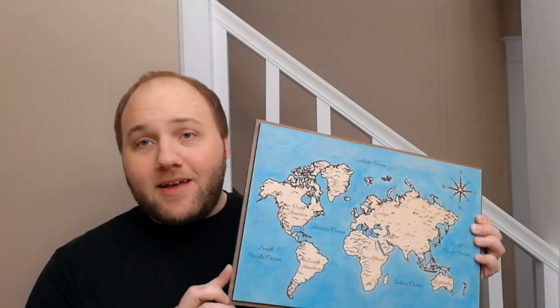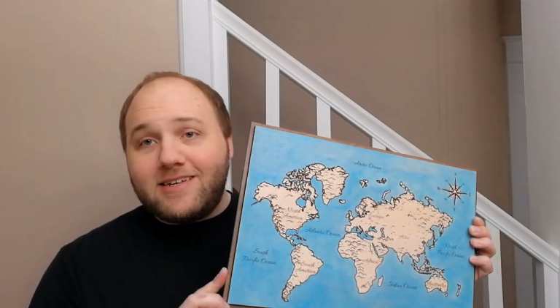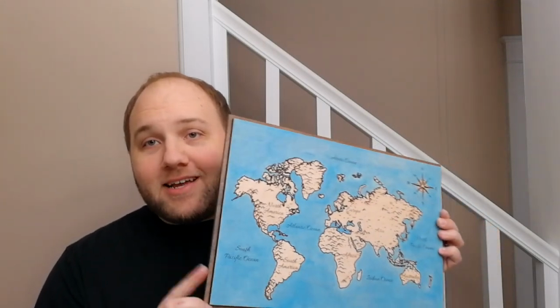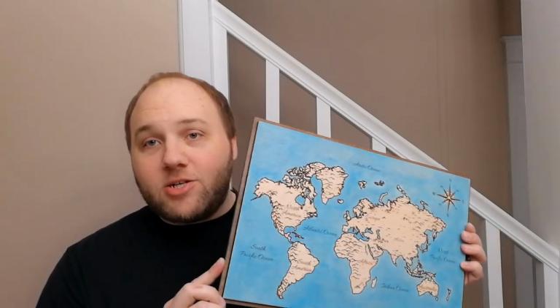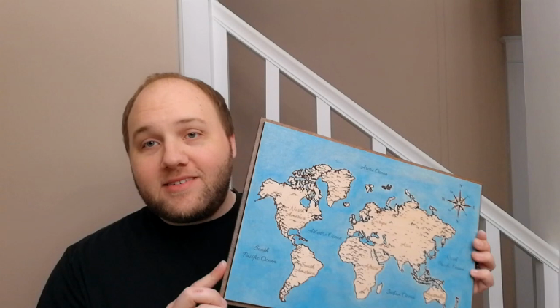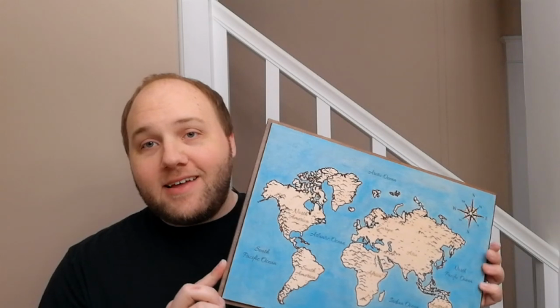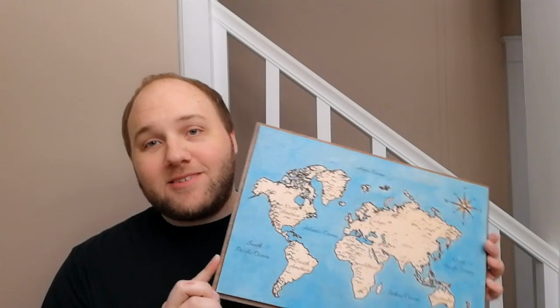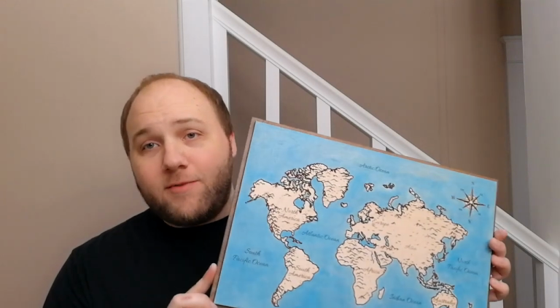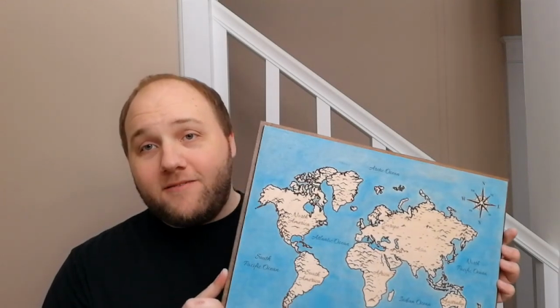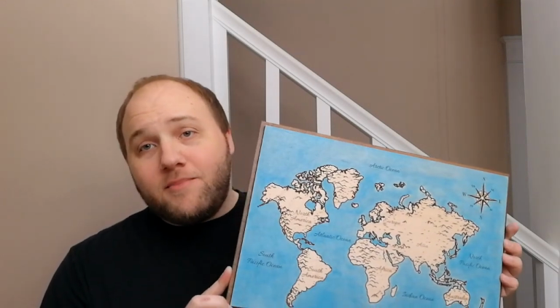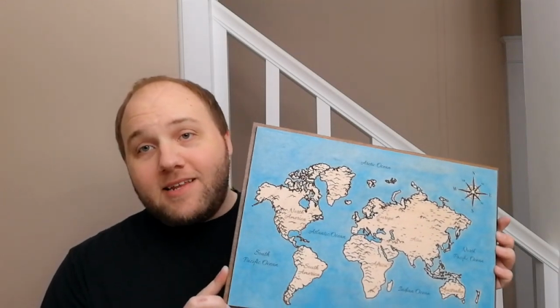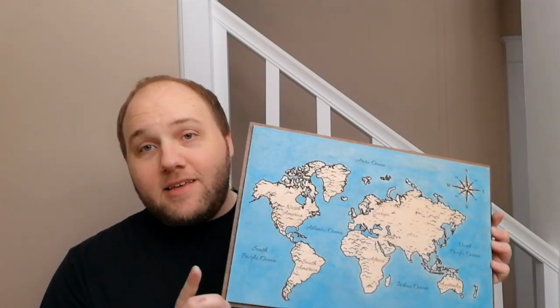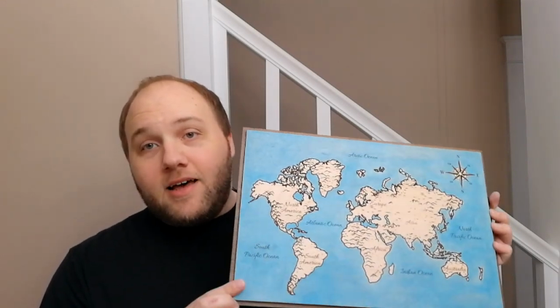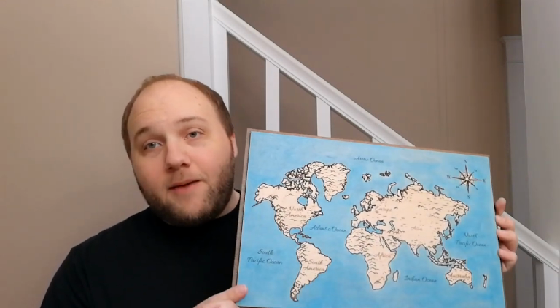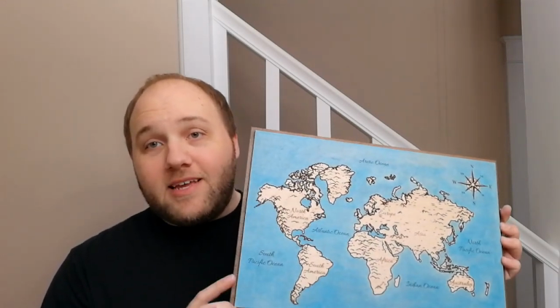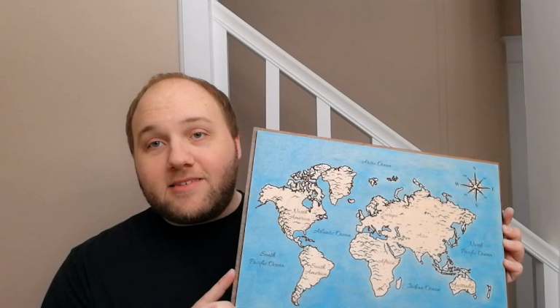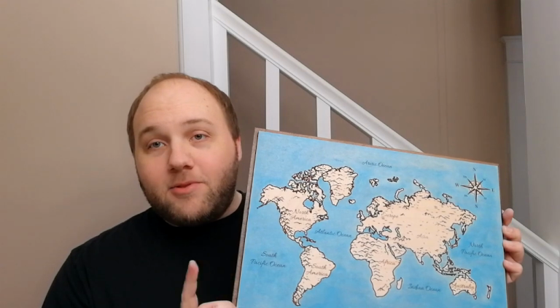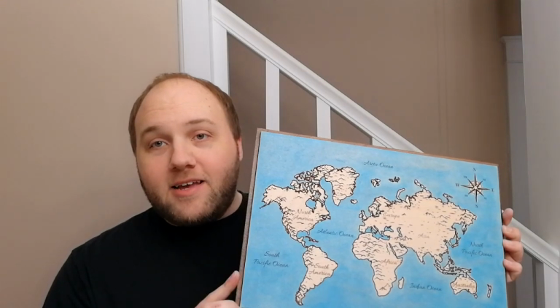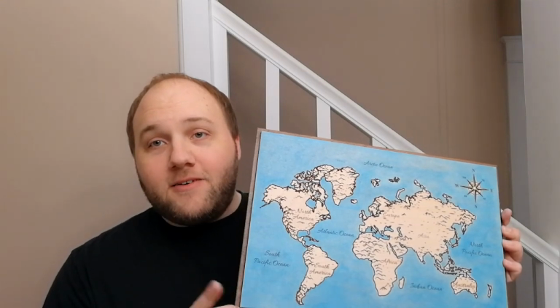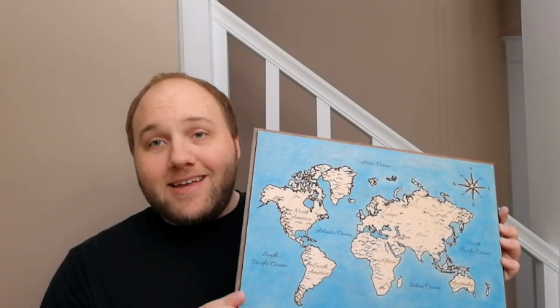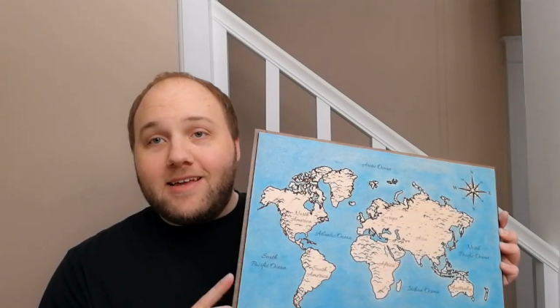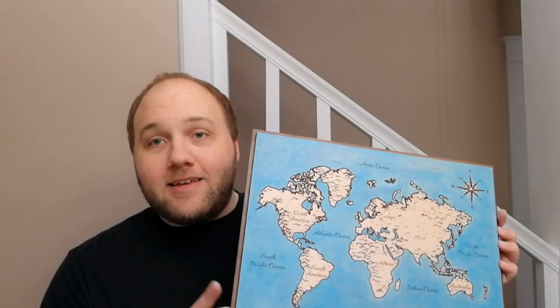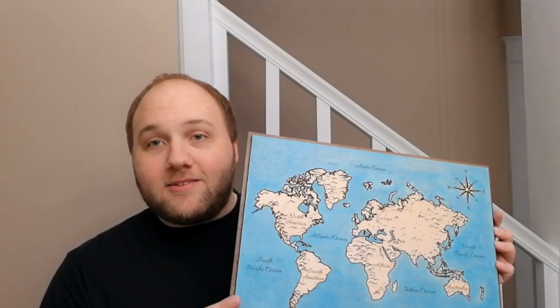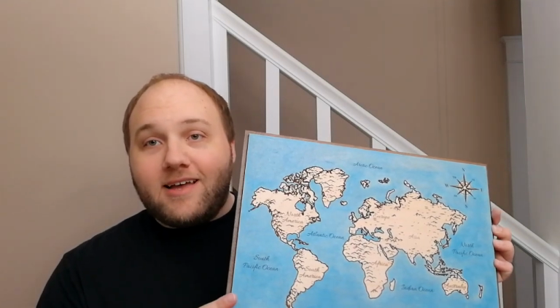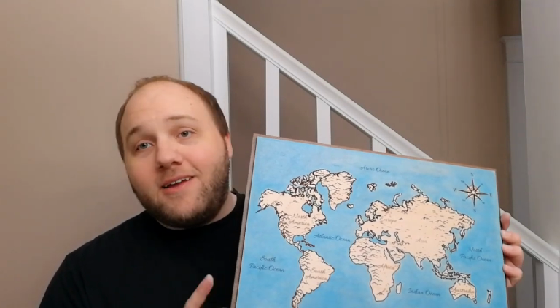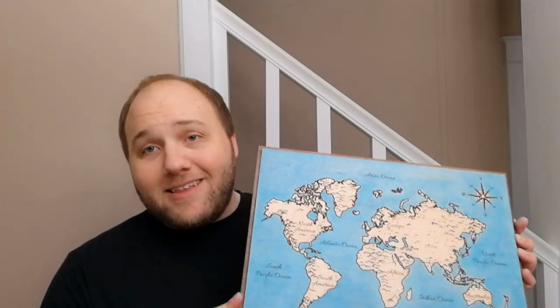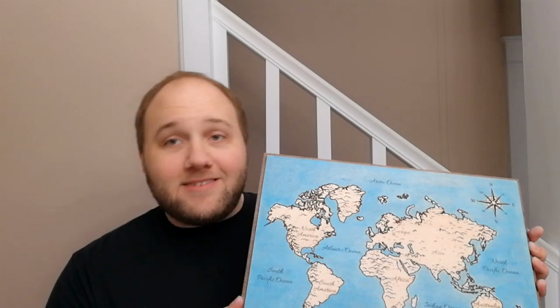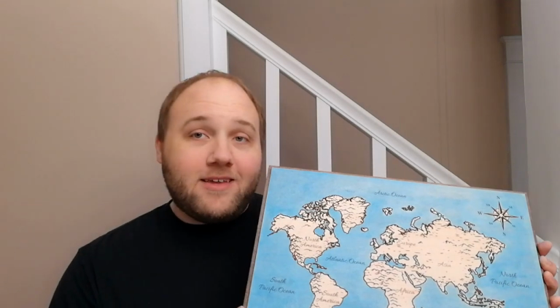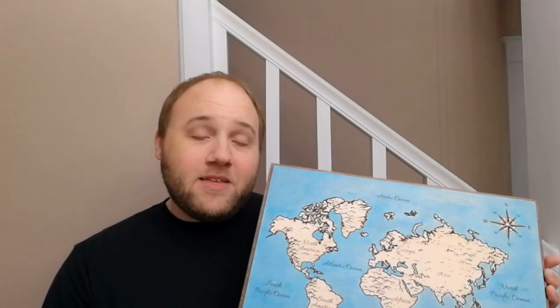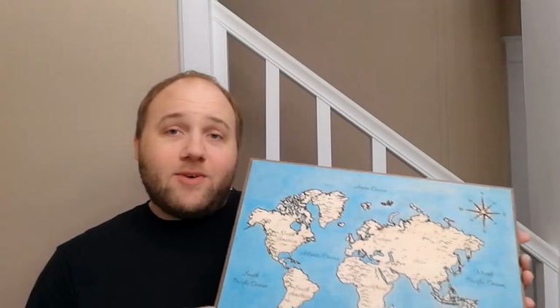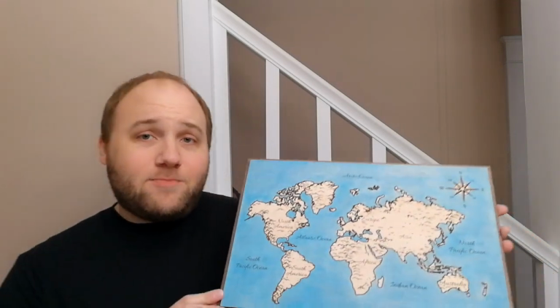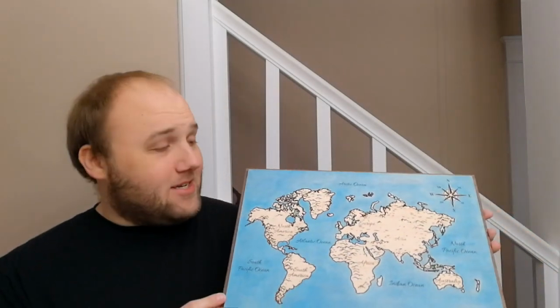I didn't actually show me staining the shadow piece because it was kind of a repeat of staining the map. You just take the masking tape on the outside off, stain it, and then take the mask on the inside off — and that leaves it nice and white there.